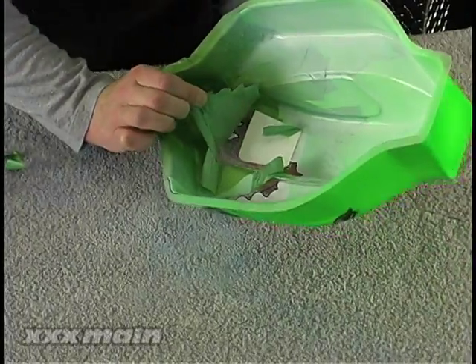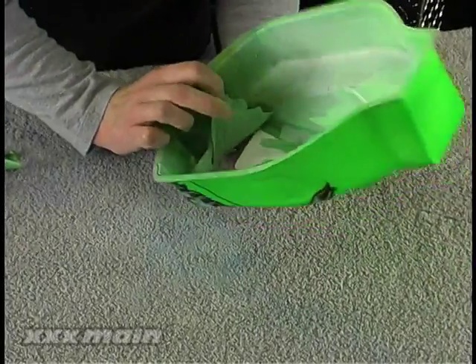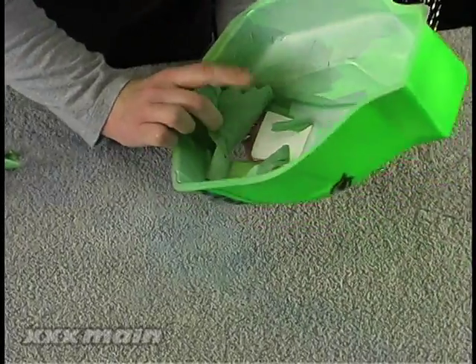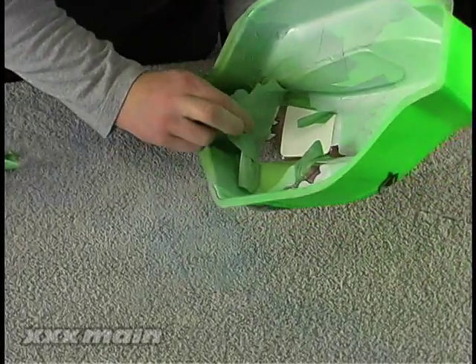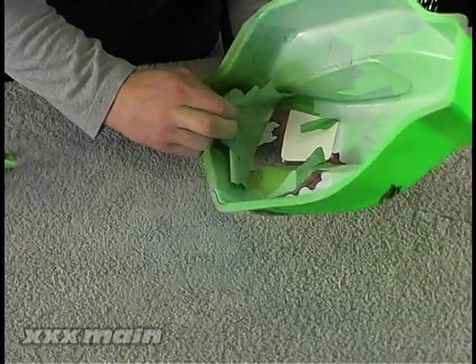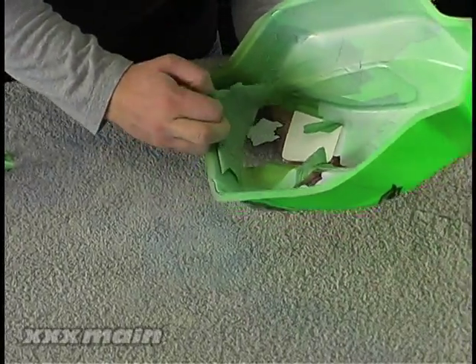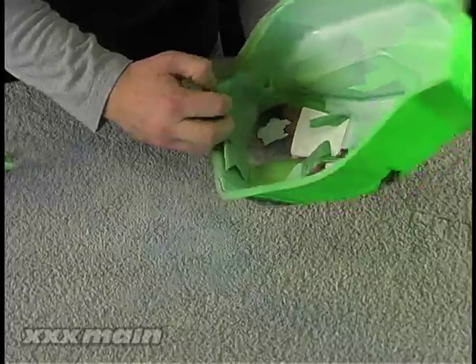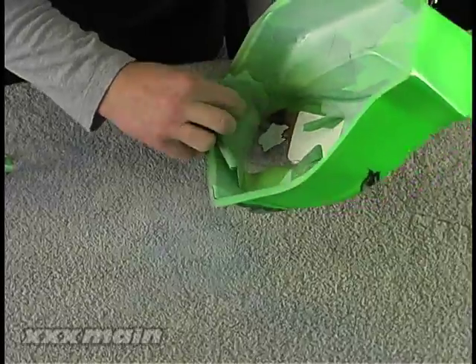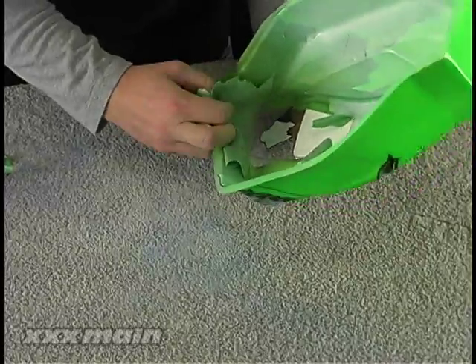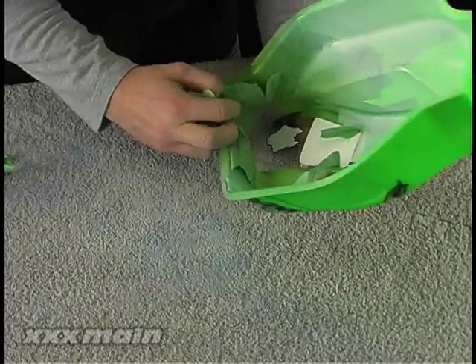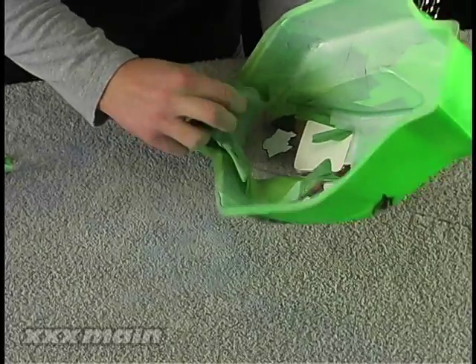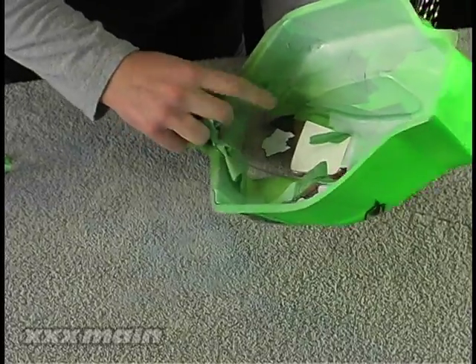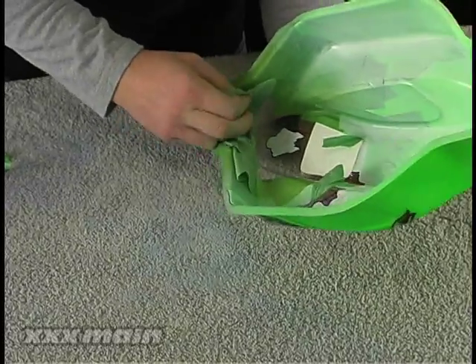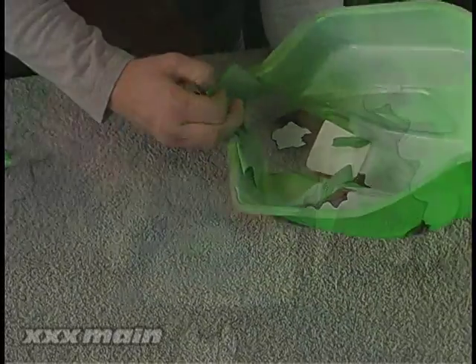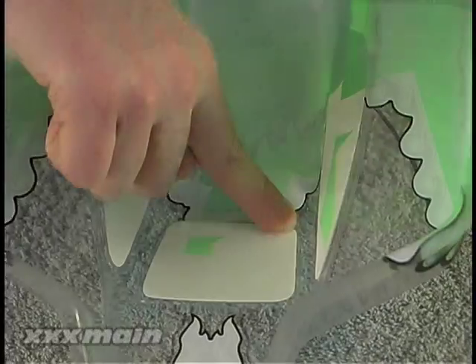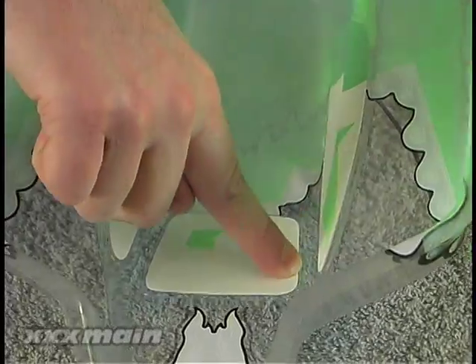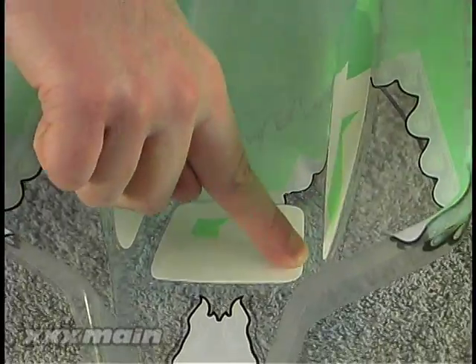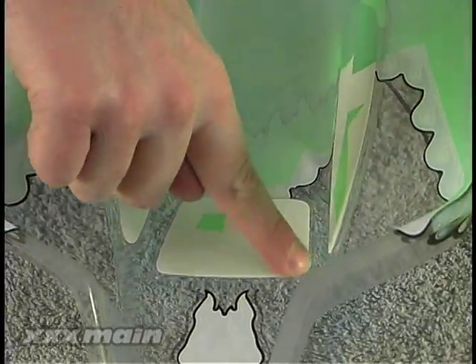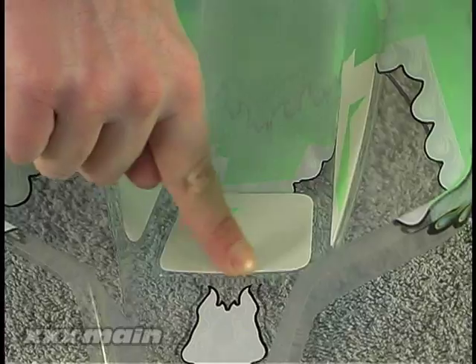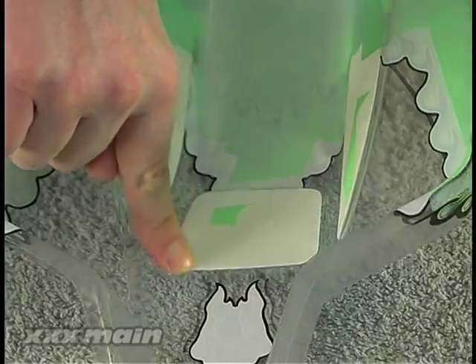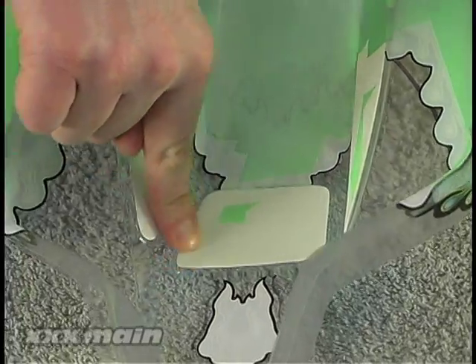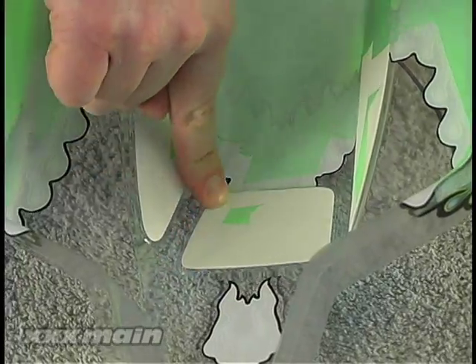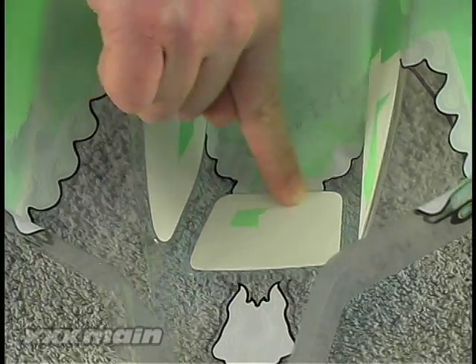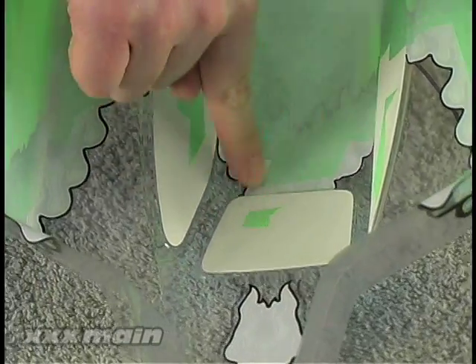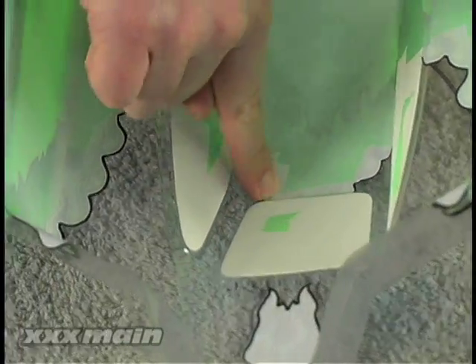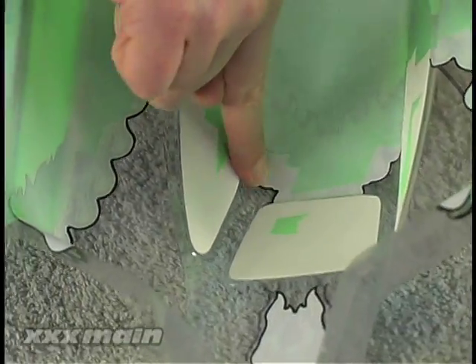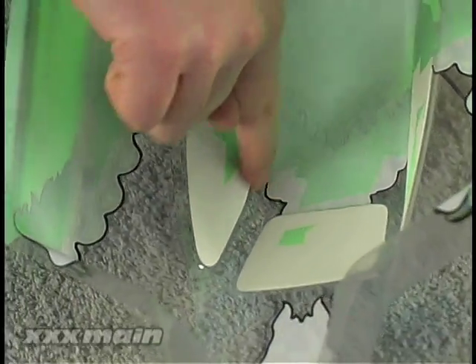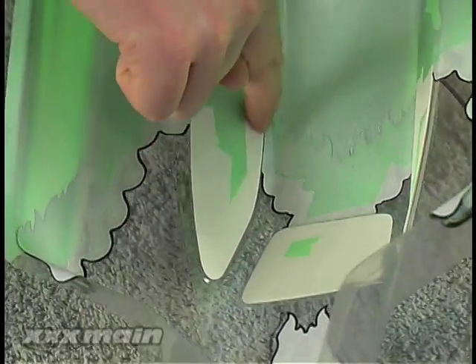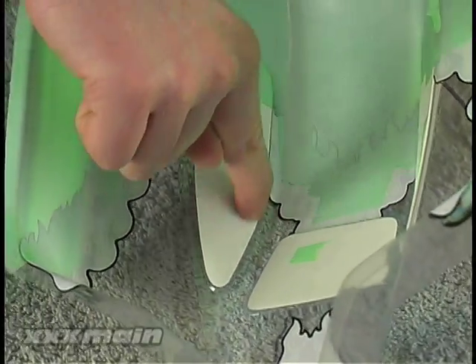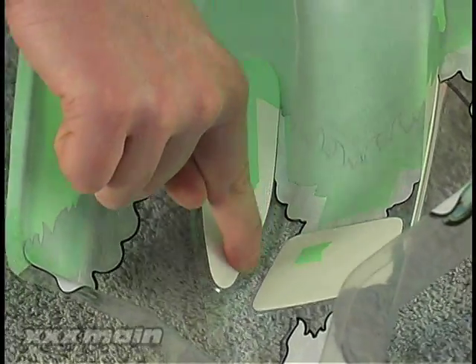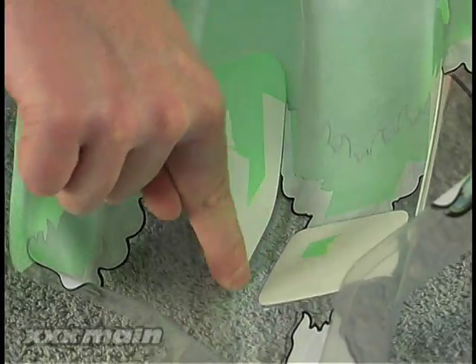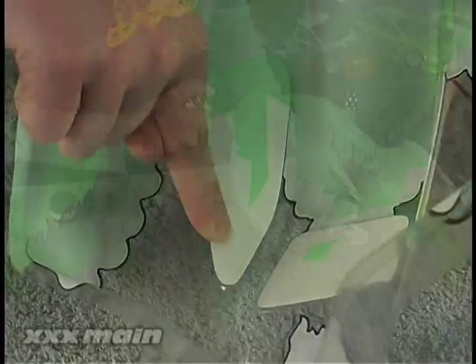Peel off all the masking tape to expose the front of the body for the next color. Rub your finger along the graphics and window masks once again to ensure paint will not bleed onto them and you are ready for the final paint.